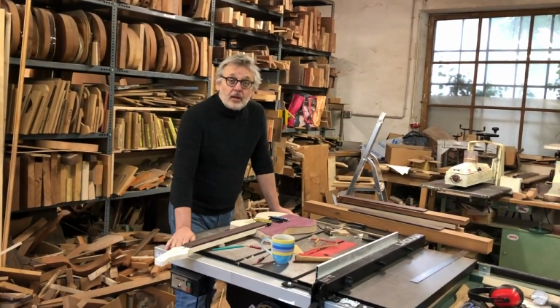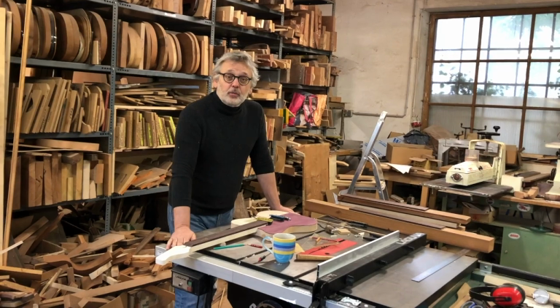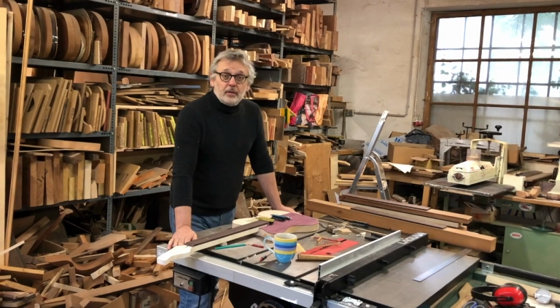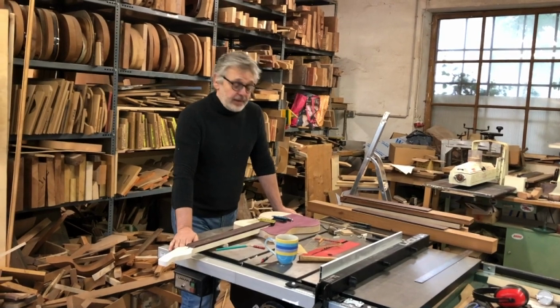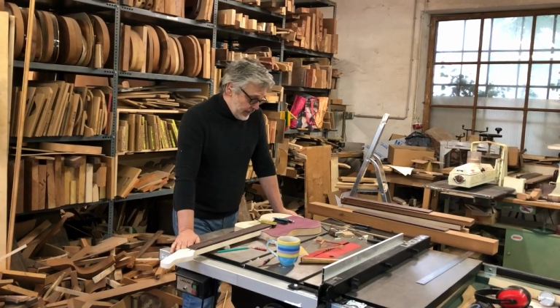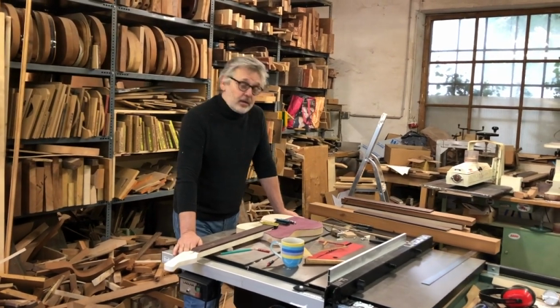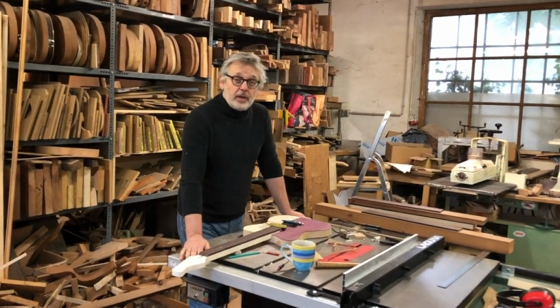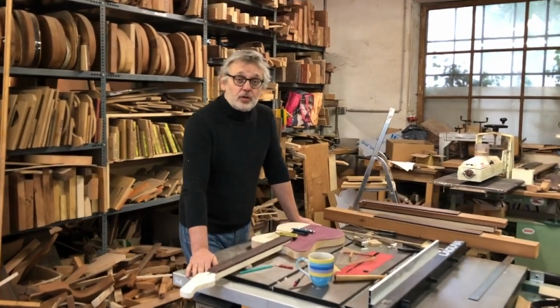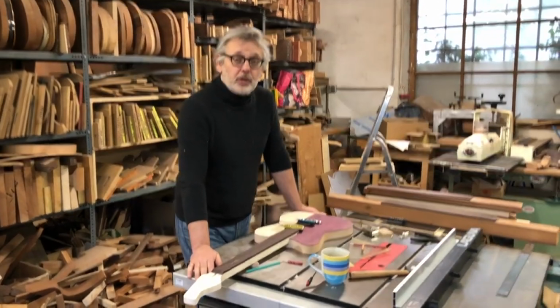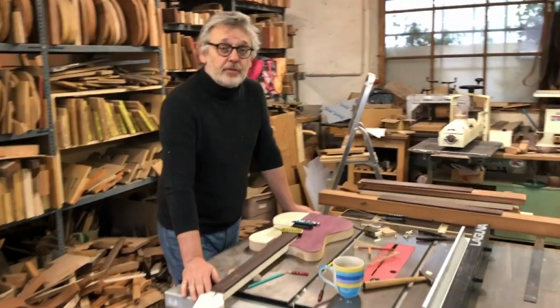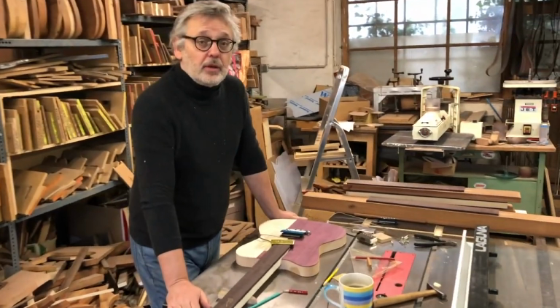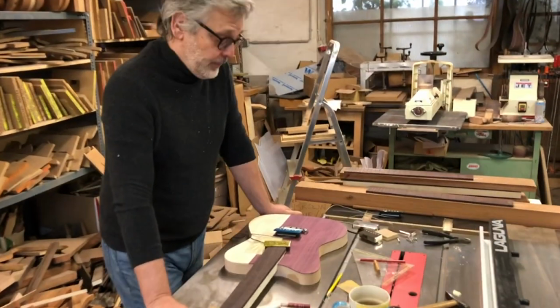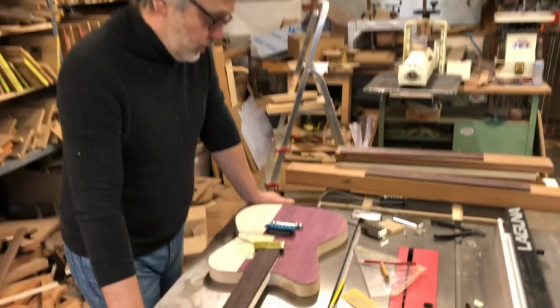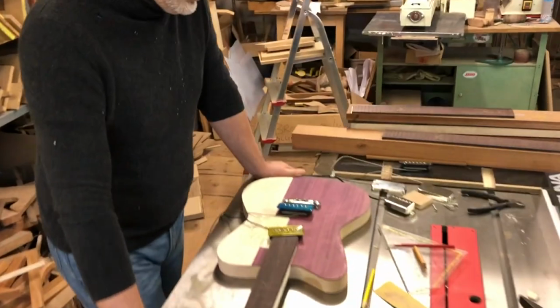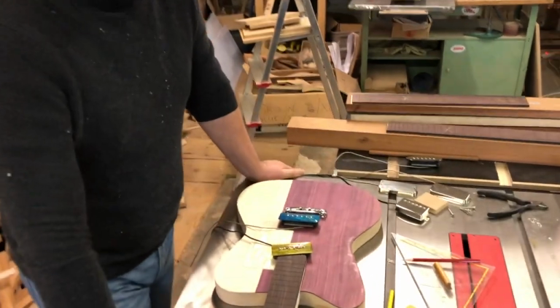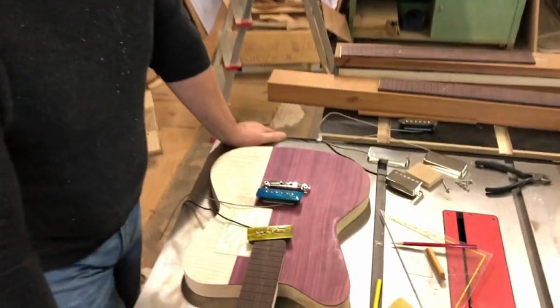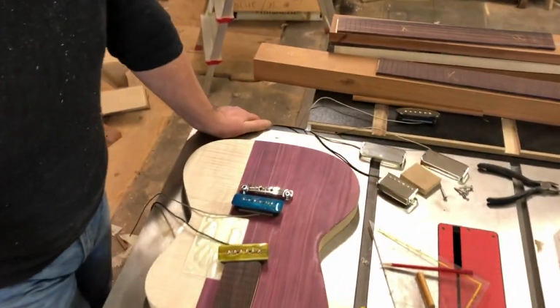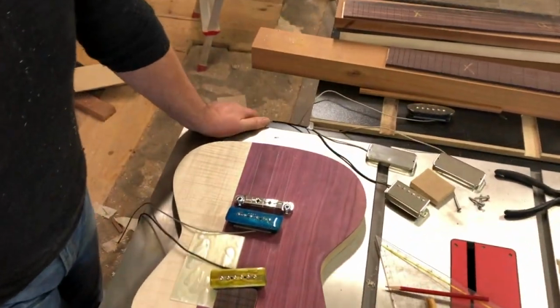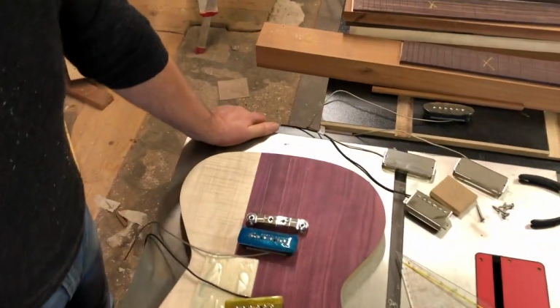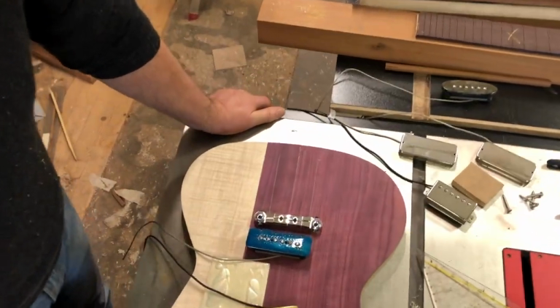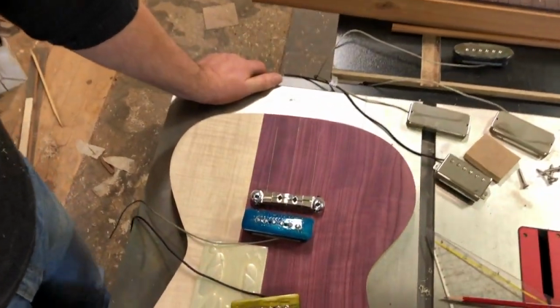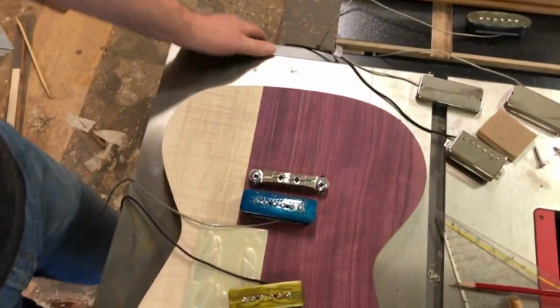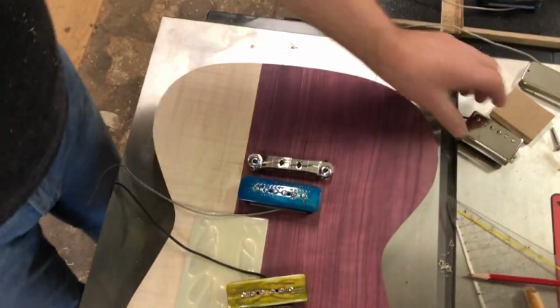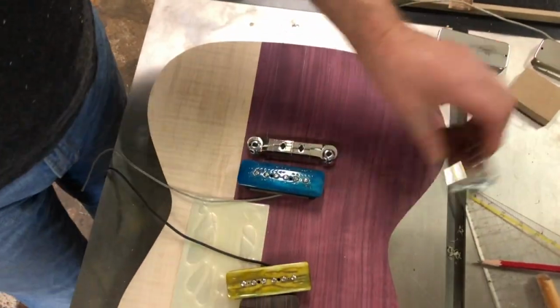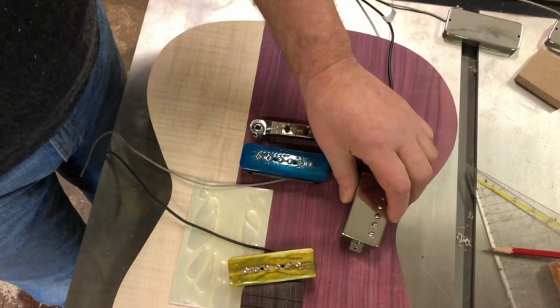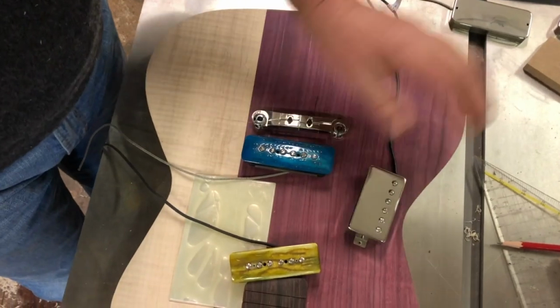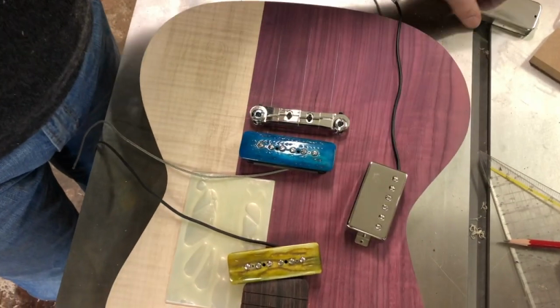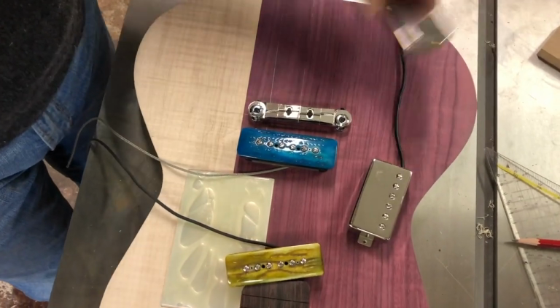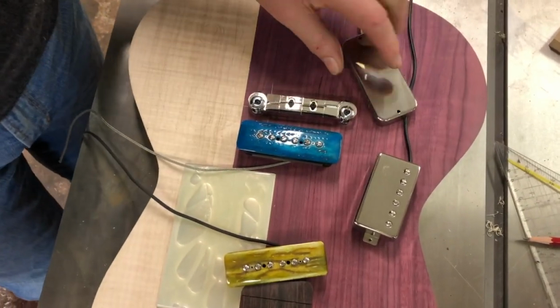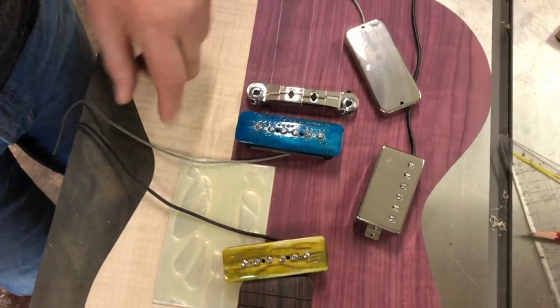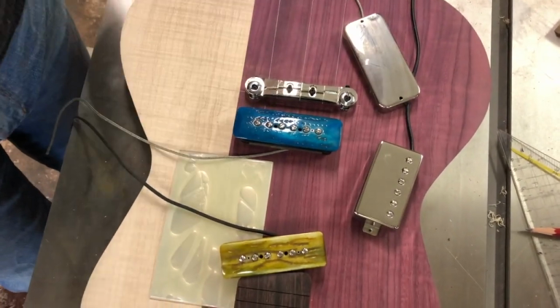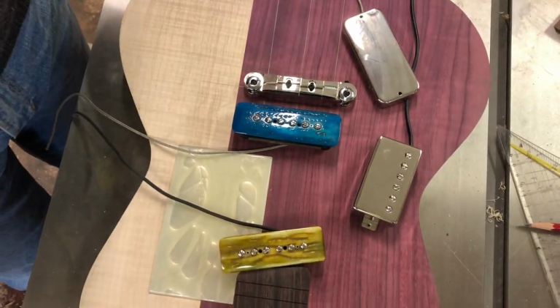Good morning. Yesterday we showed some pictures of this guitar, which is in the process of getting pickups fitted. And there were several choices: Fralin, Lawler, or my bone tops.